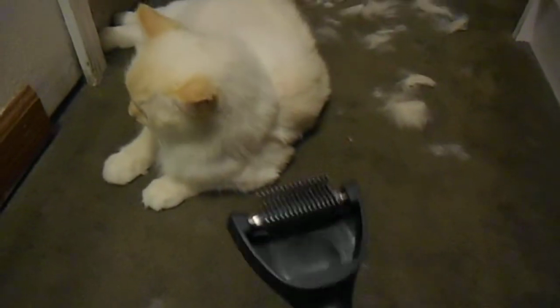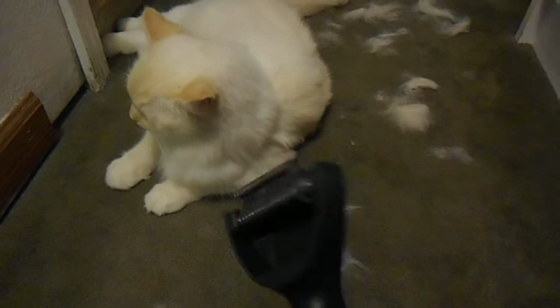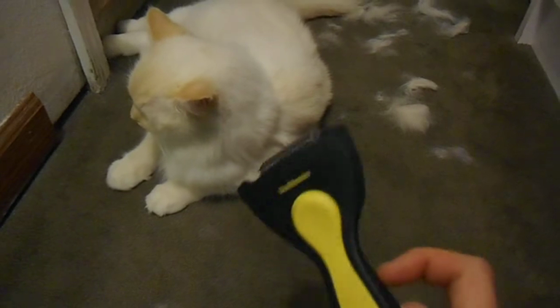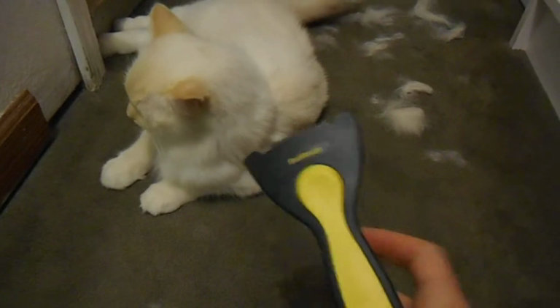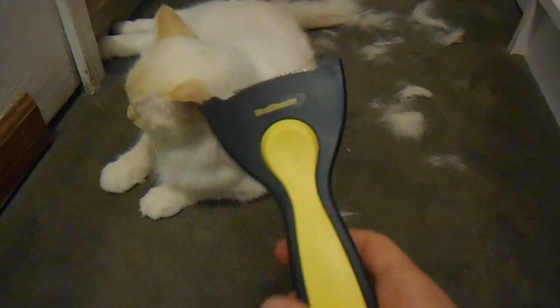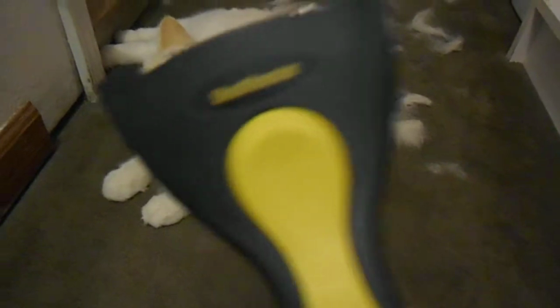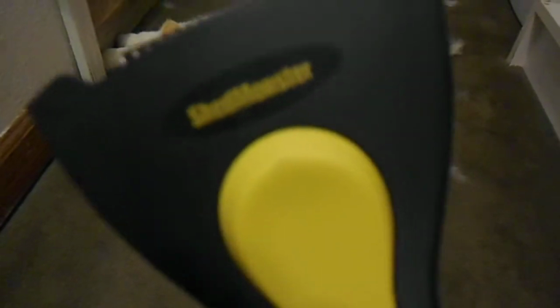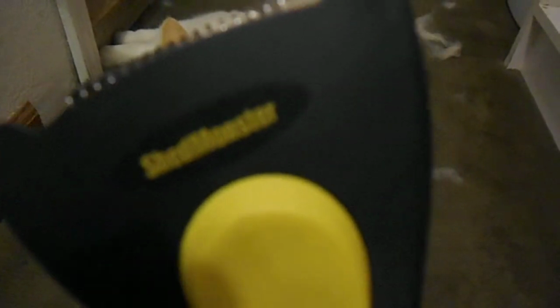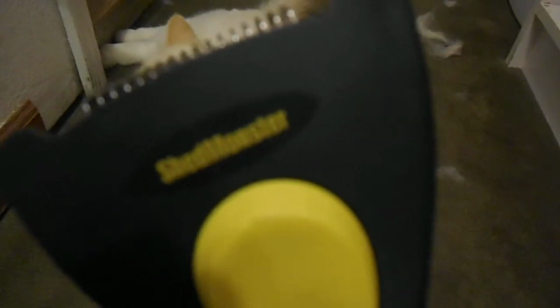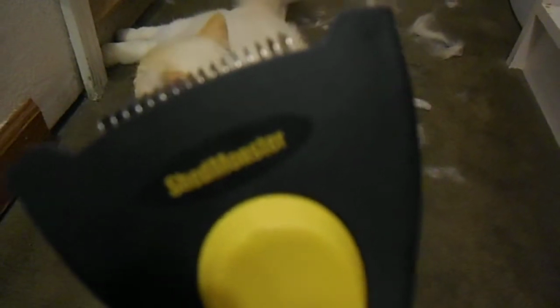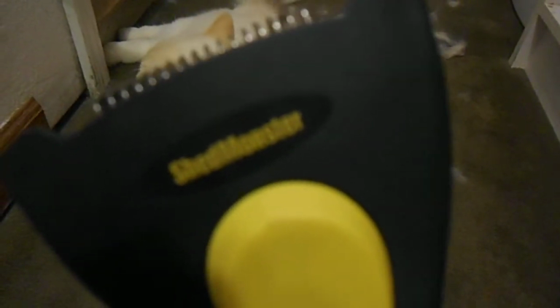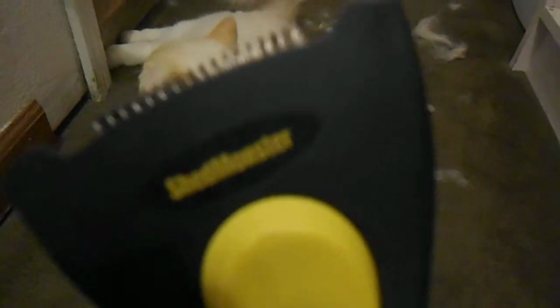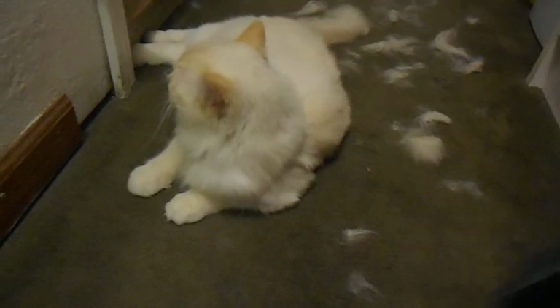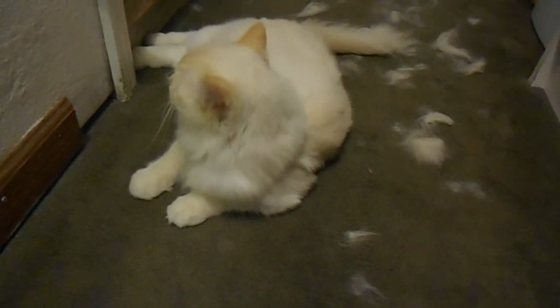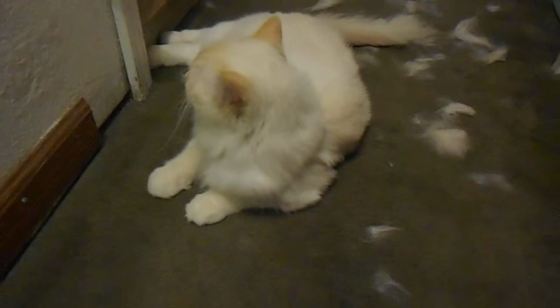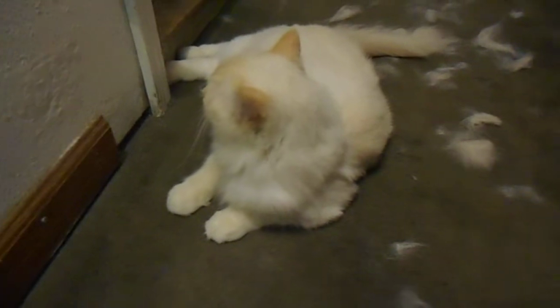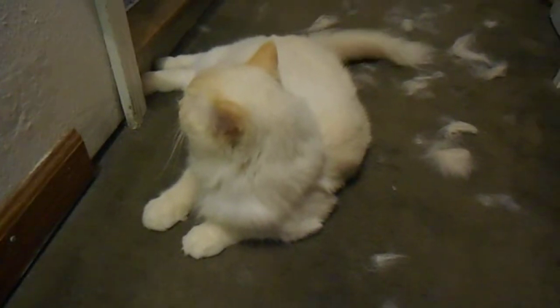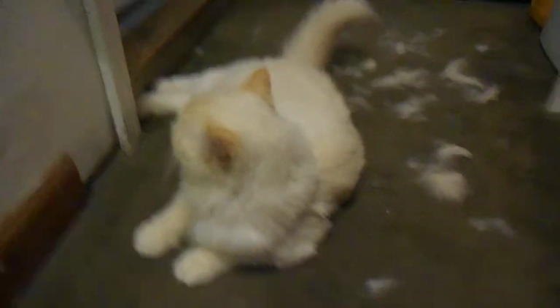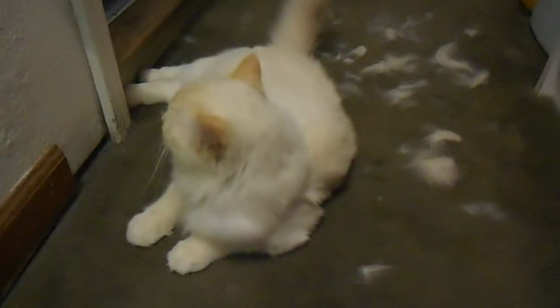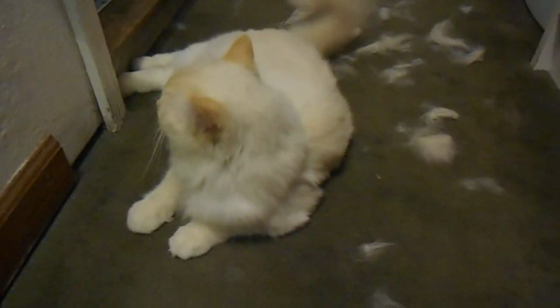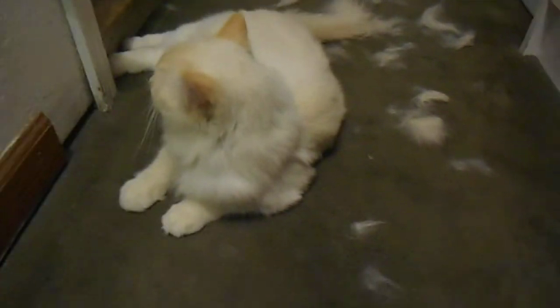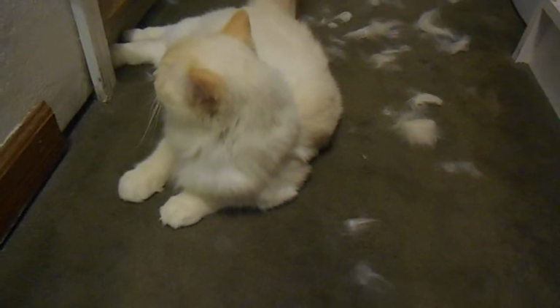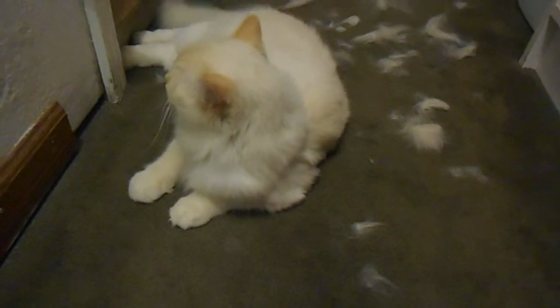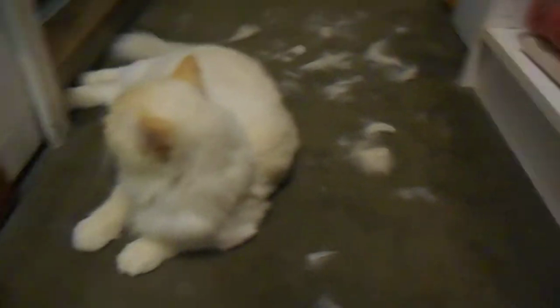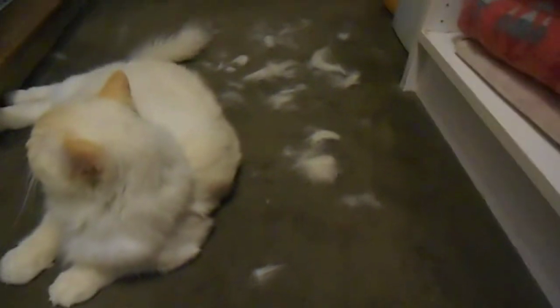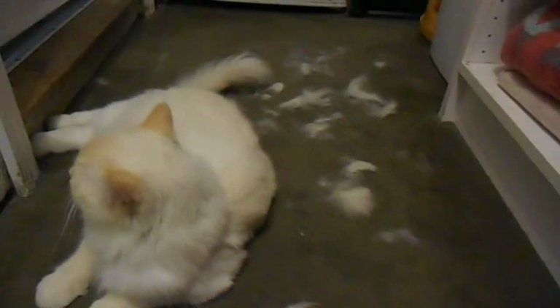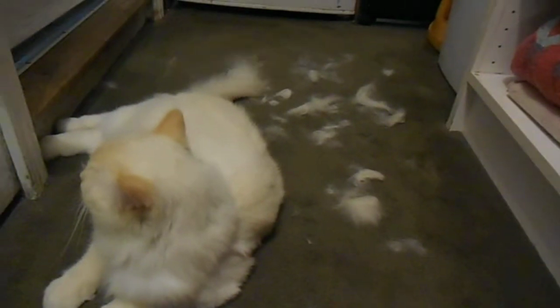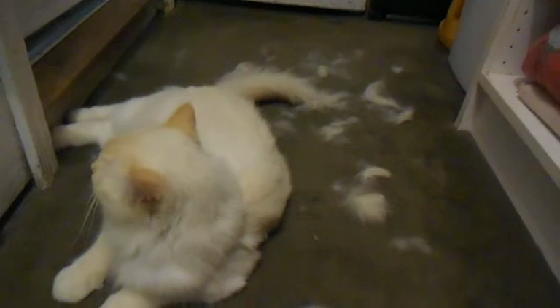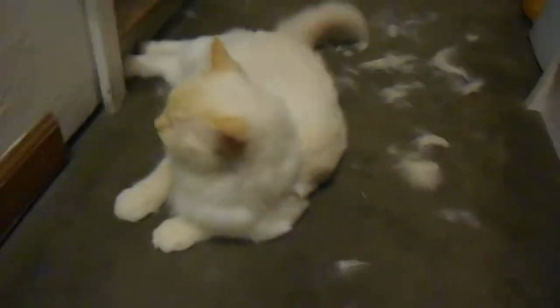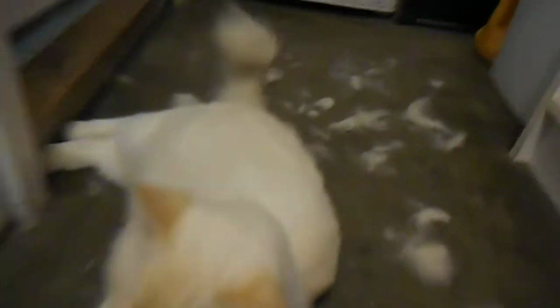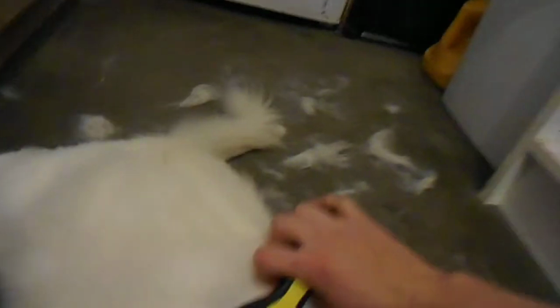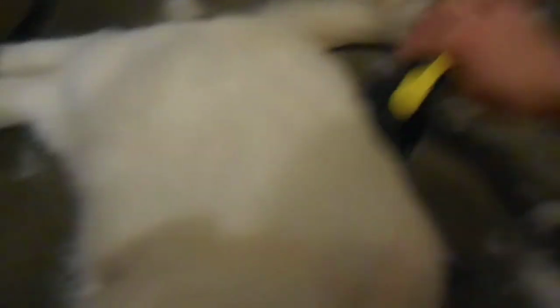I just firminated her. This thing is called the Shed Monster, but I call it the Firminator because it terminates fur. And this is what happens when I use it on Pumpkin. Watch.